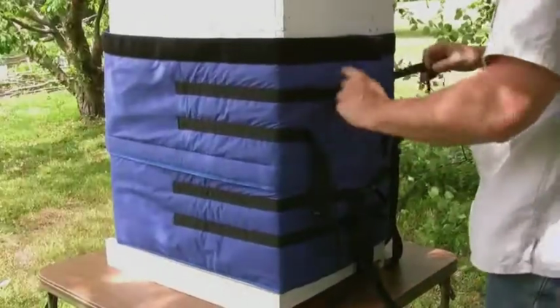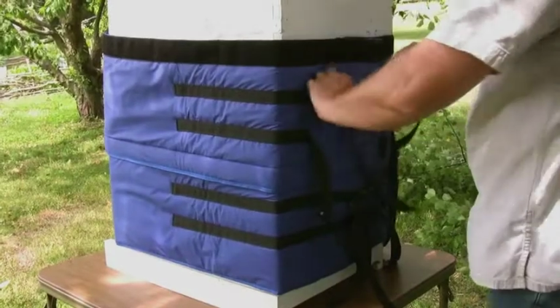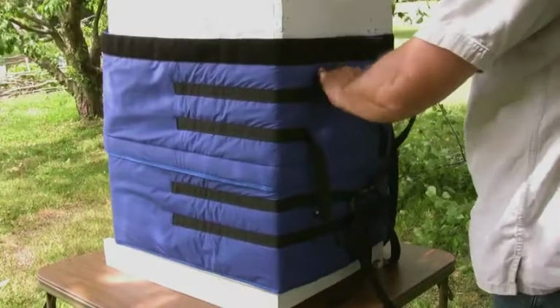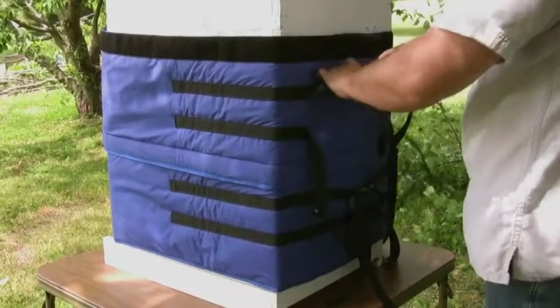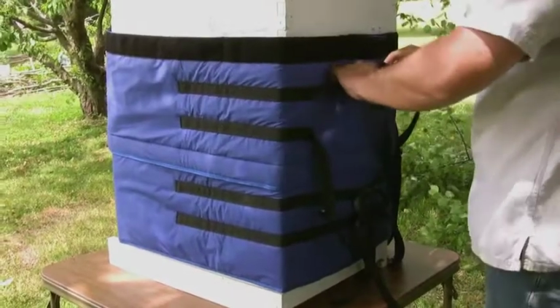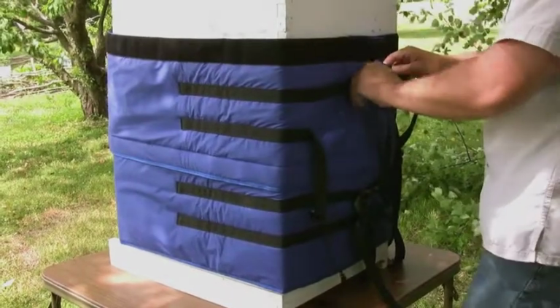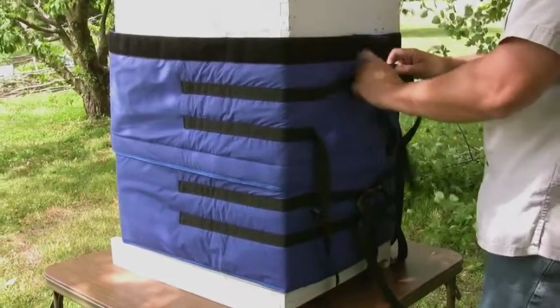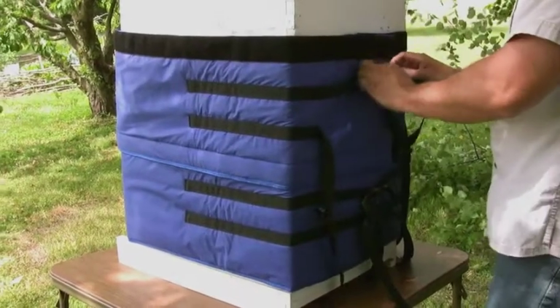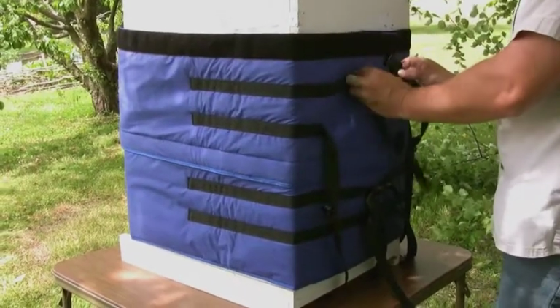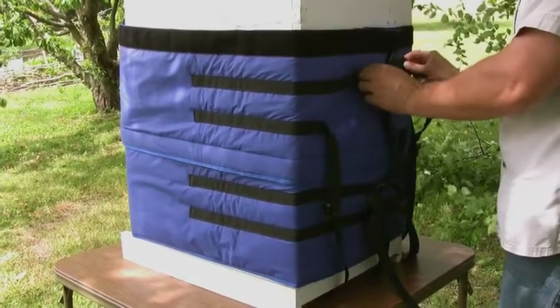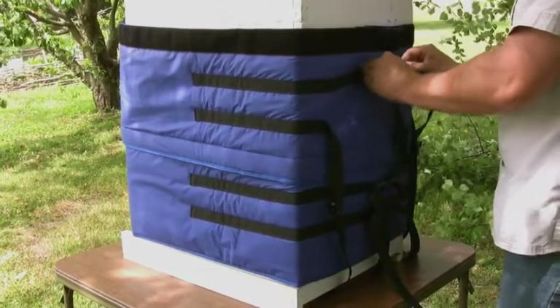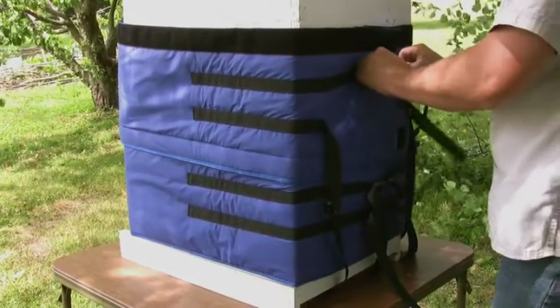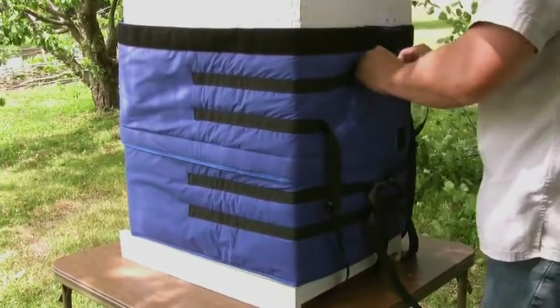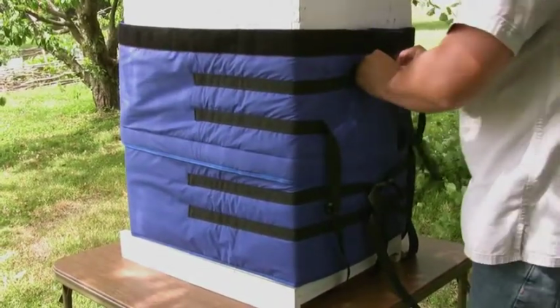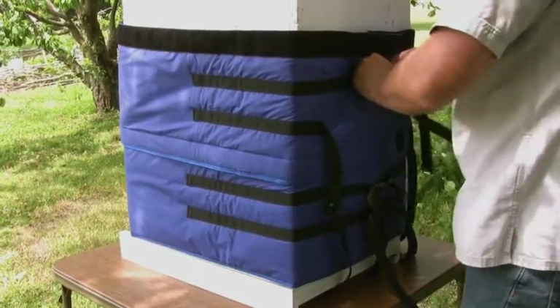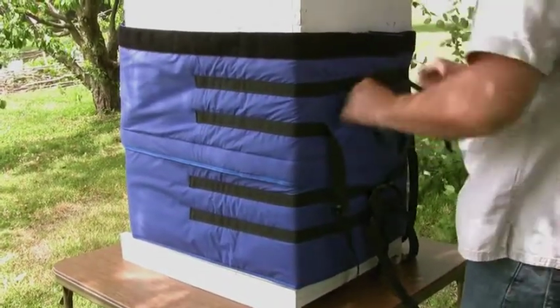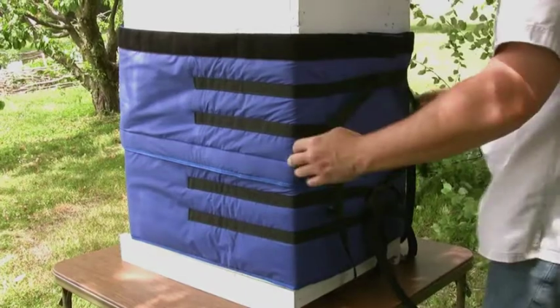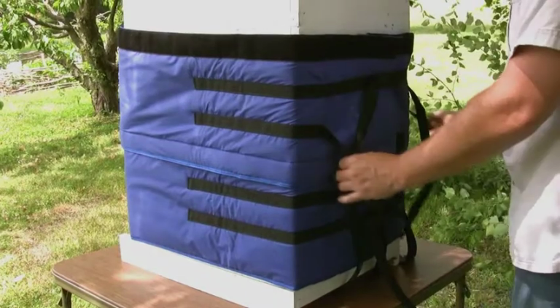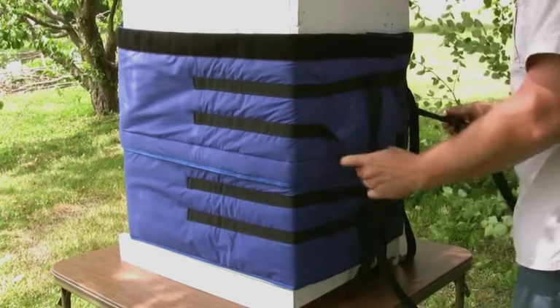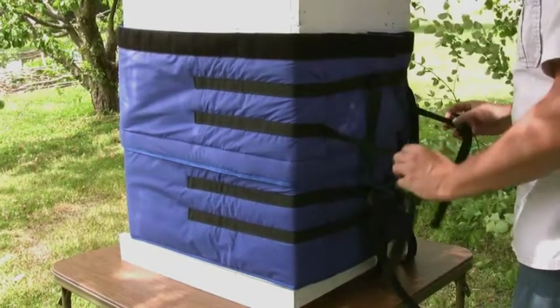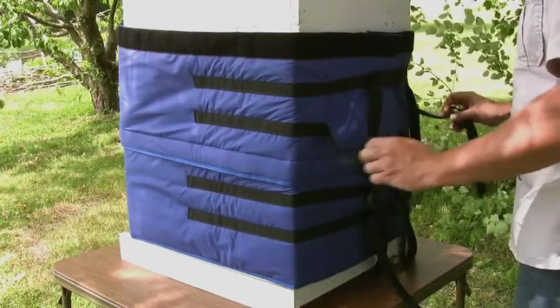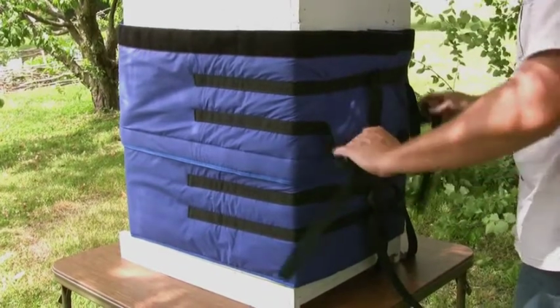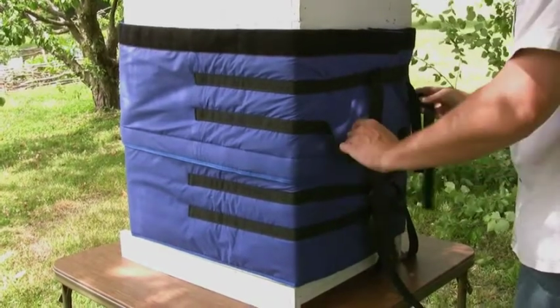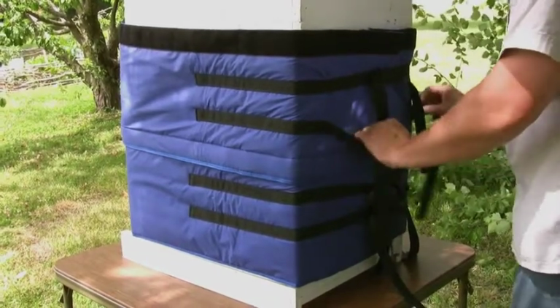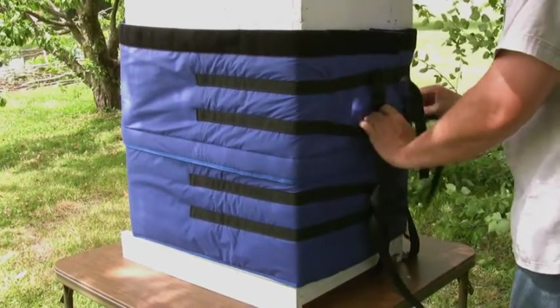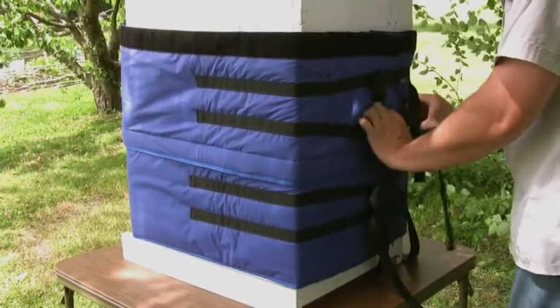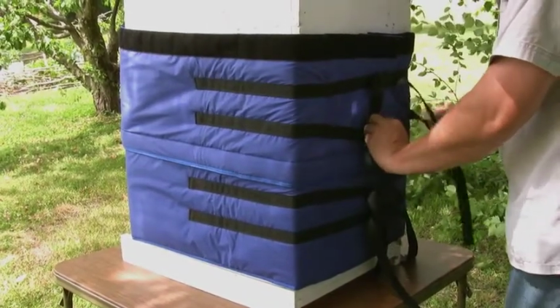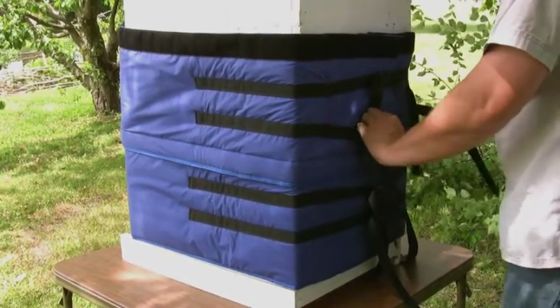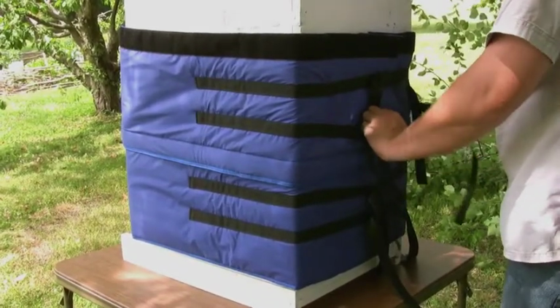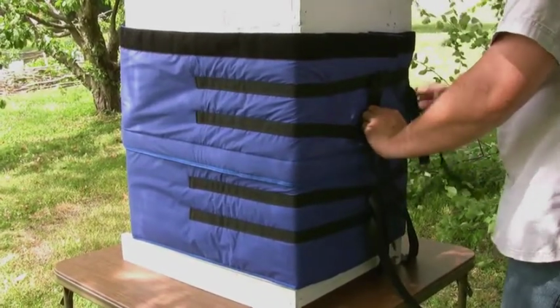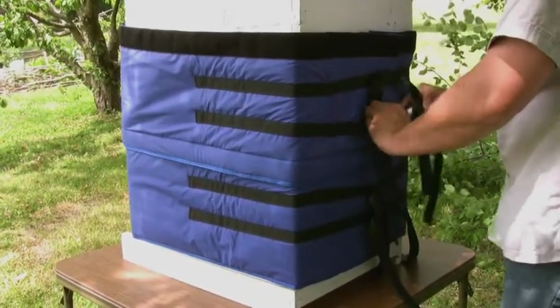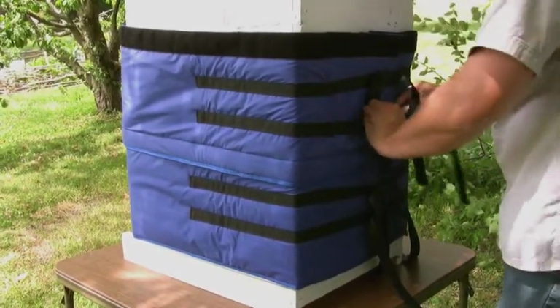All sections are firmly secured to the hive itself using a series of nylon belts and parachute buckles. This feature will keep the hive jacket firmly in place during the heaviest winds.